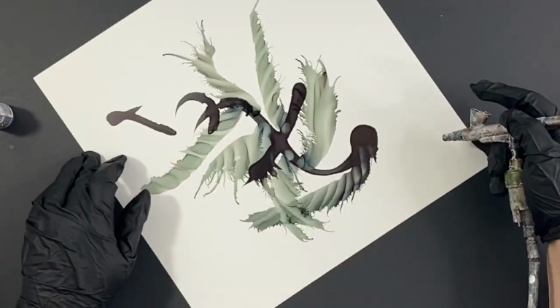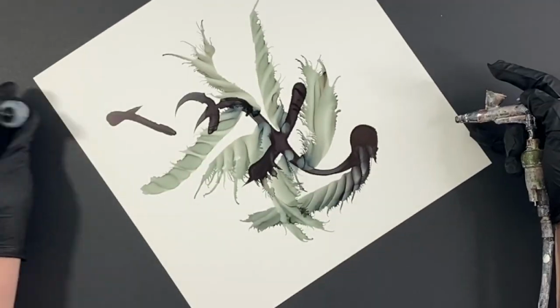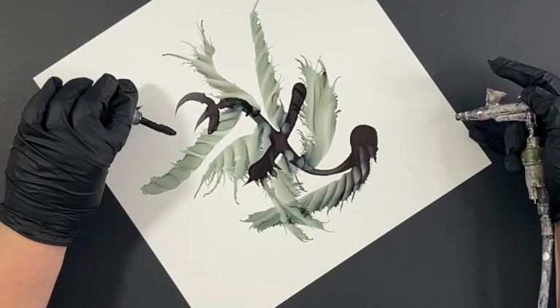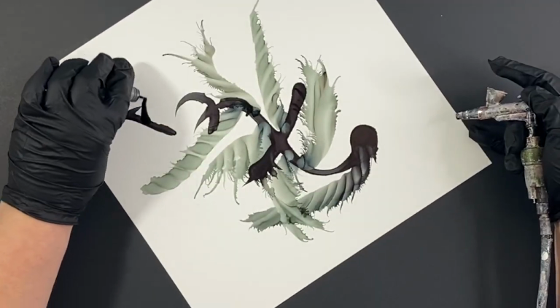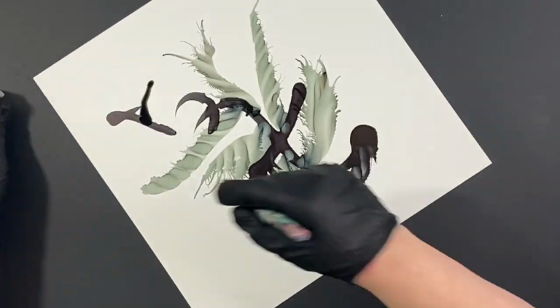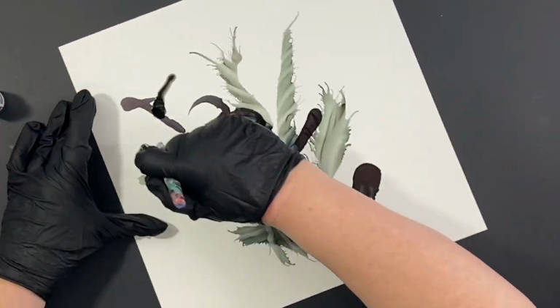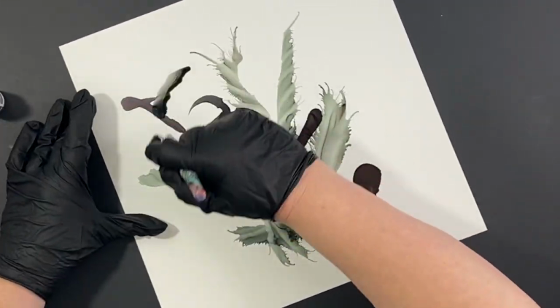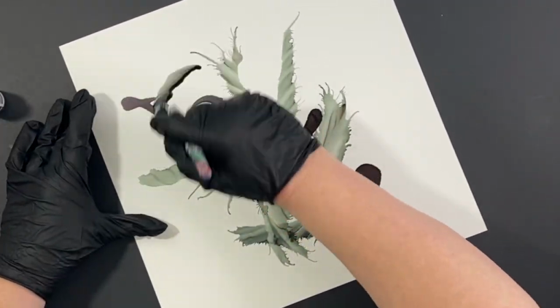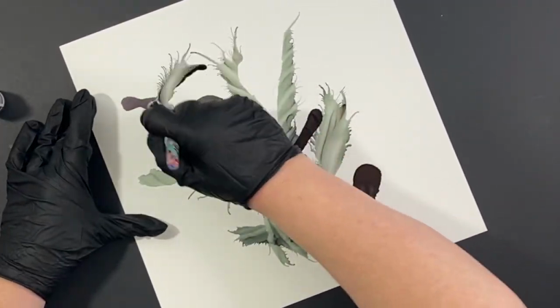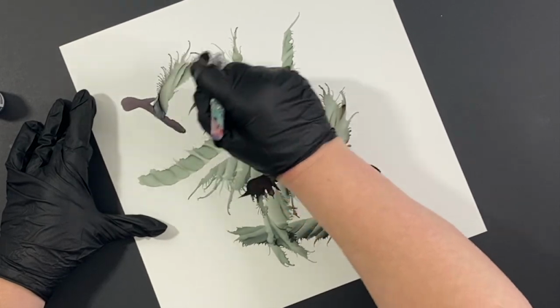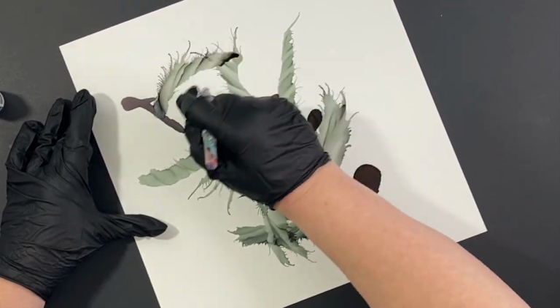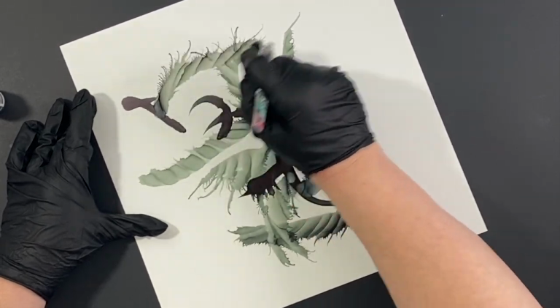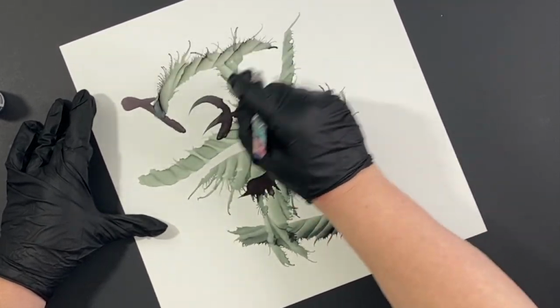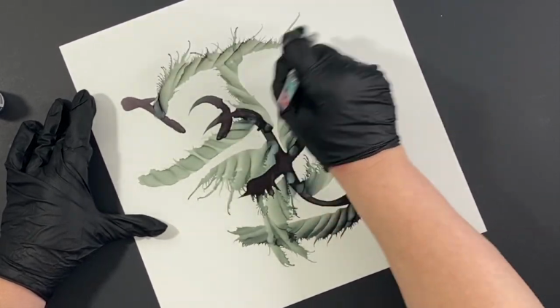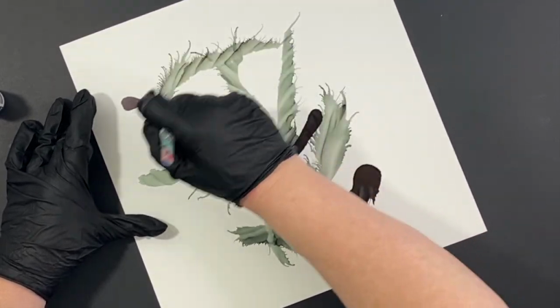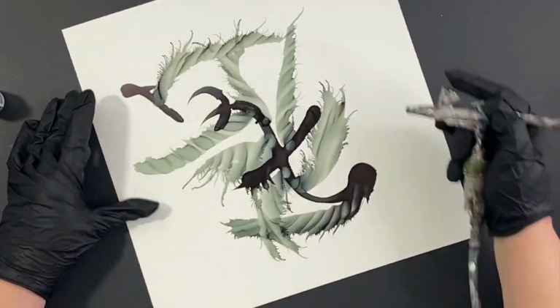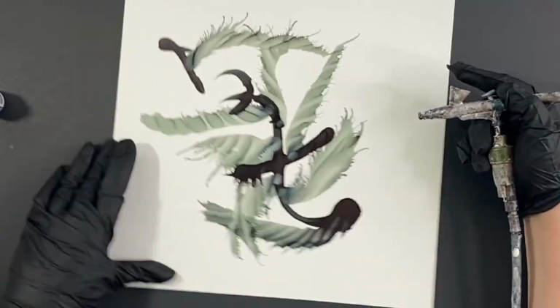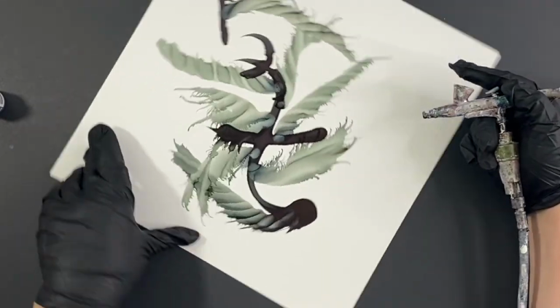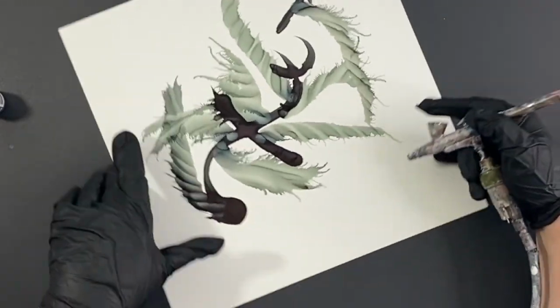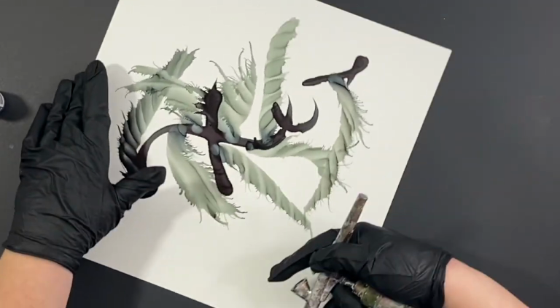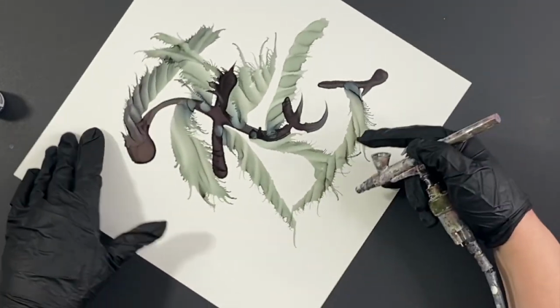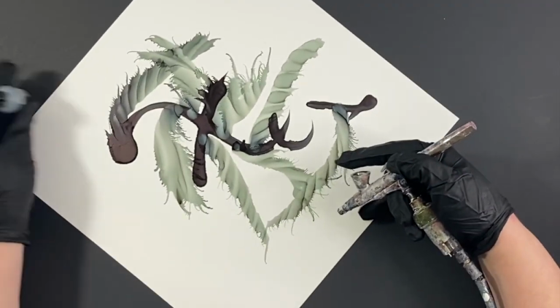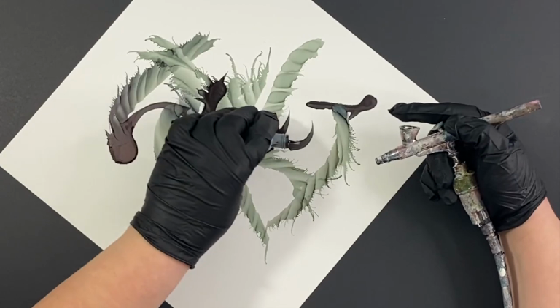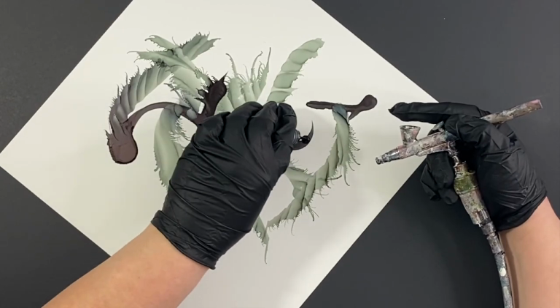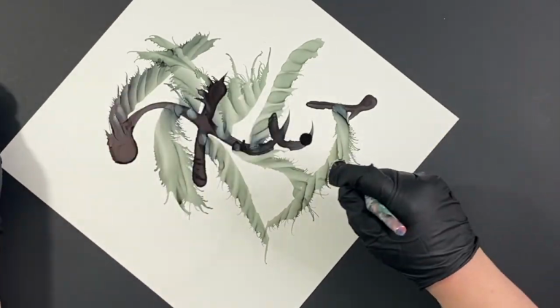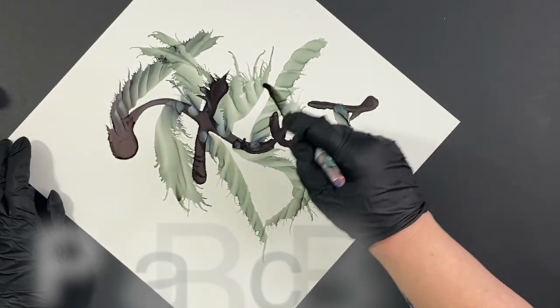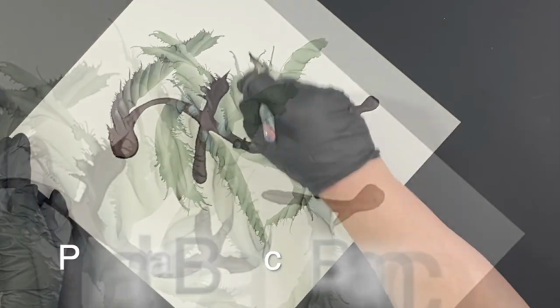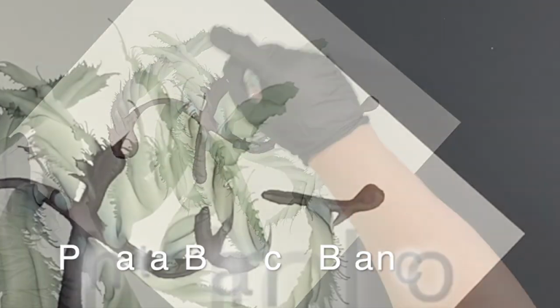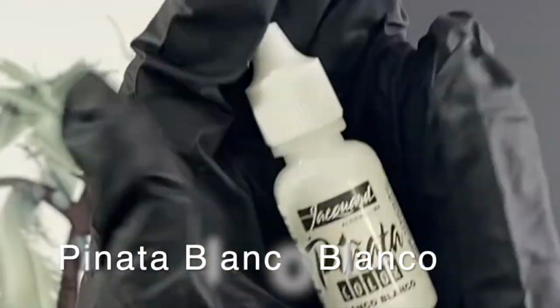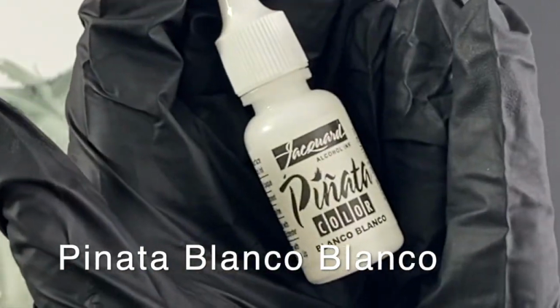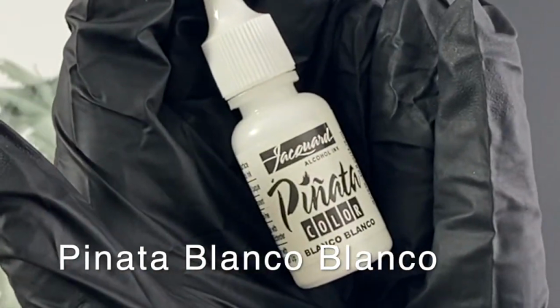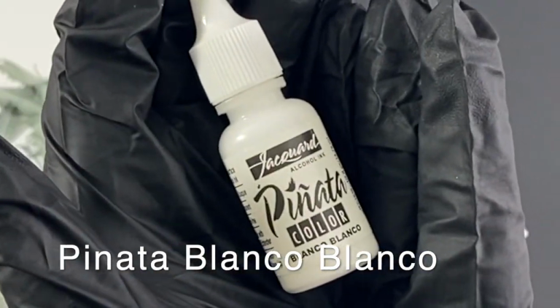So if there's something you don't like, you can always go back and add more alcohol, you can add more ink. And this is why it's a fluid art — it's considered a fluid art.